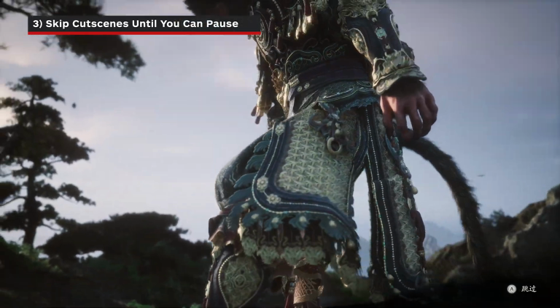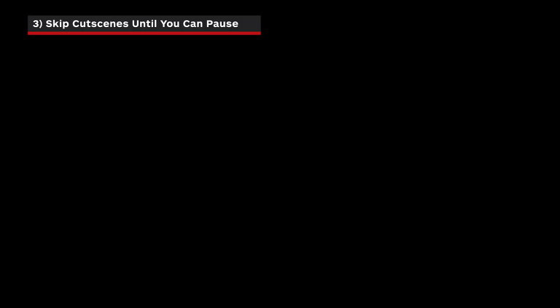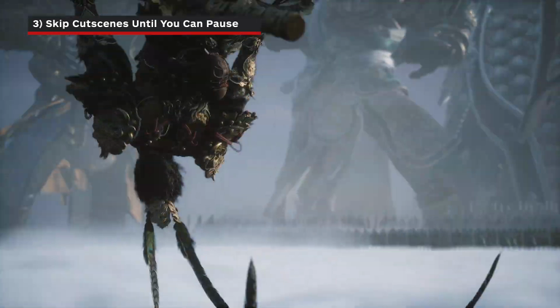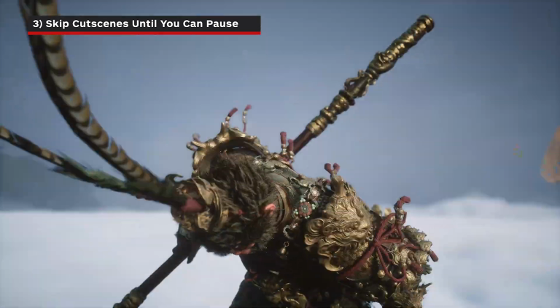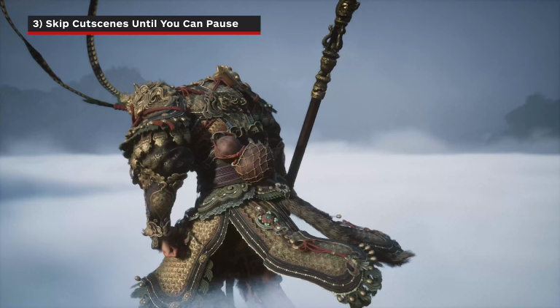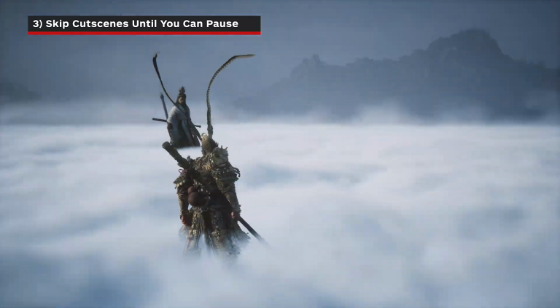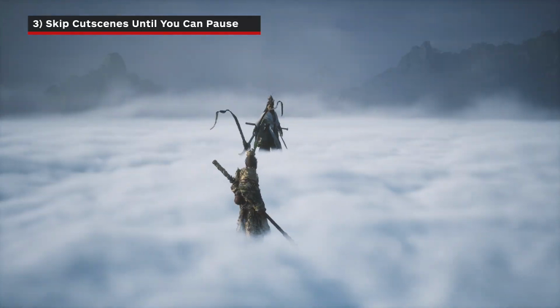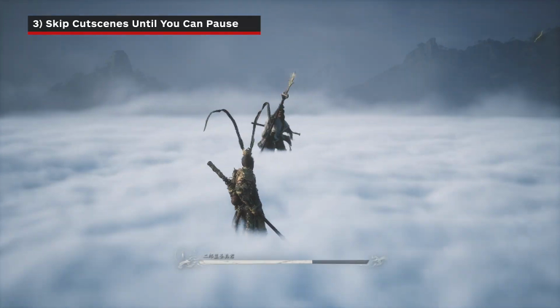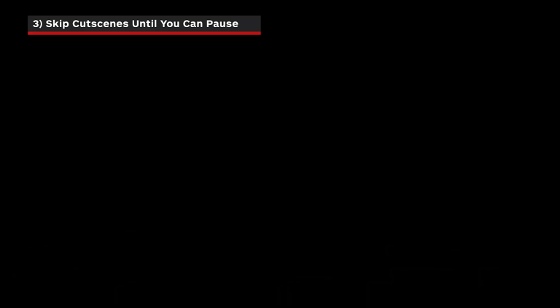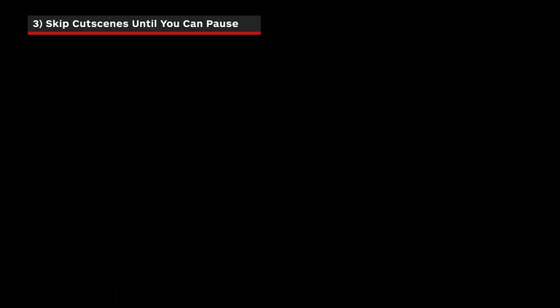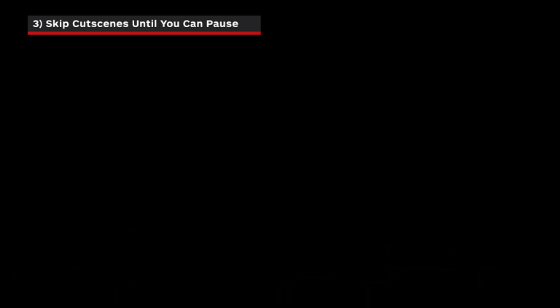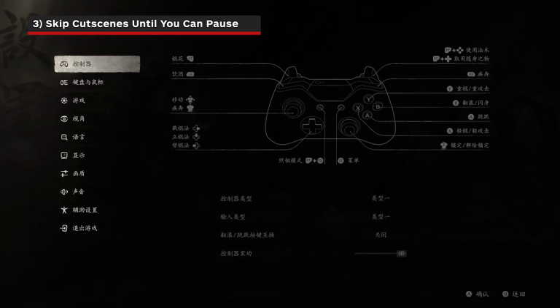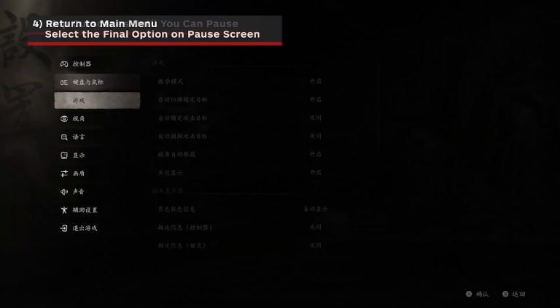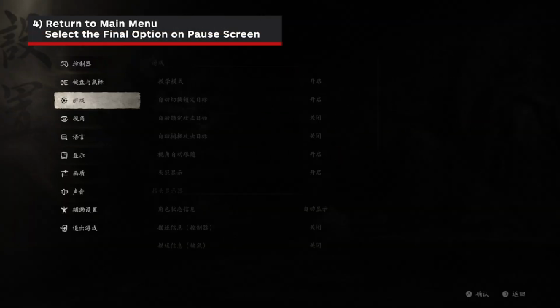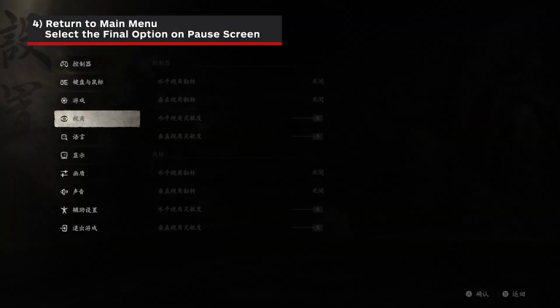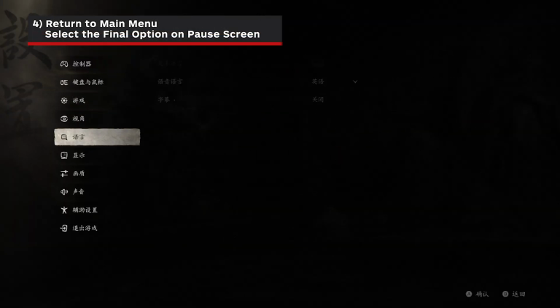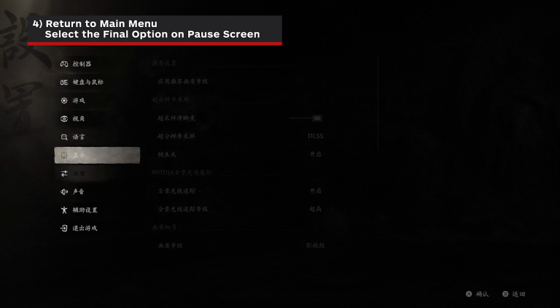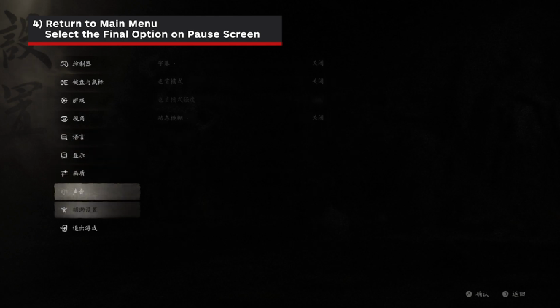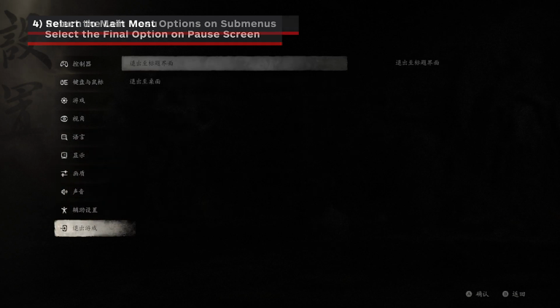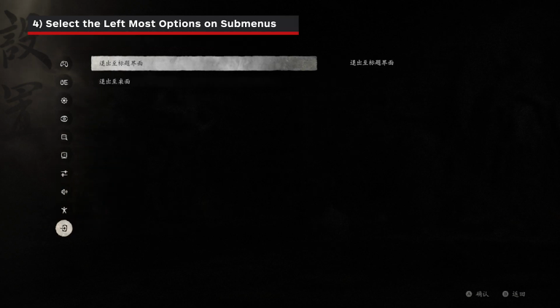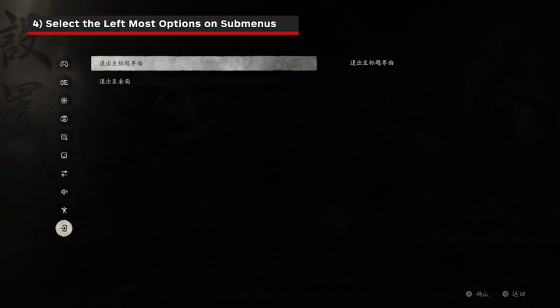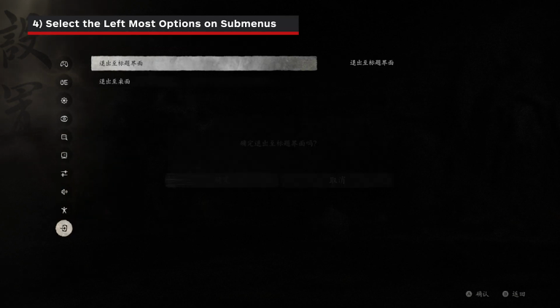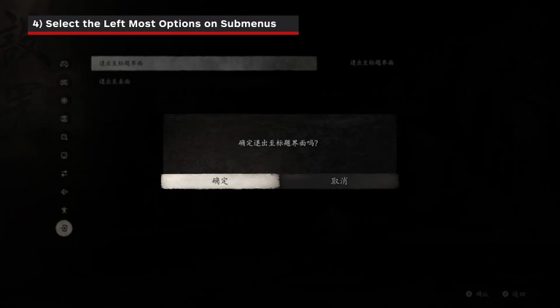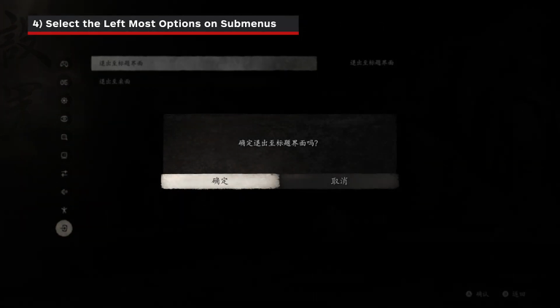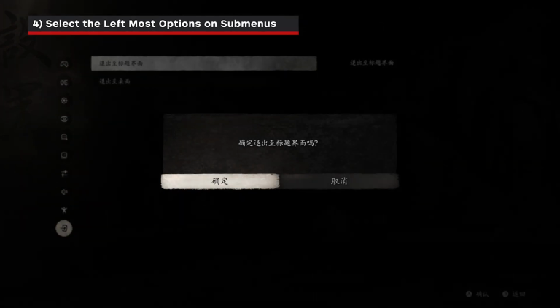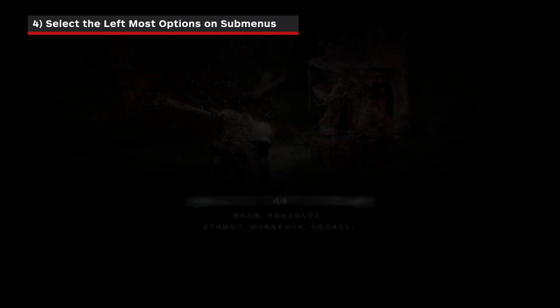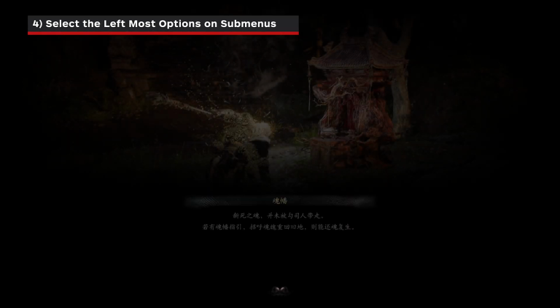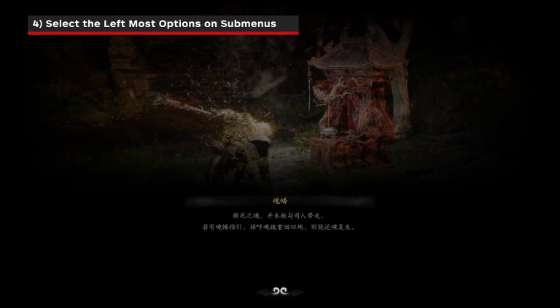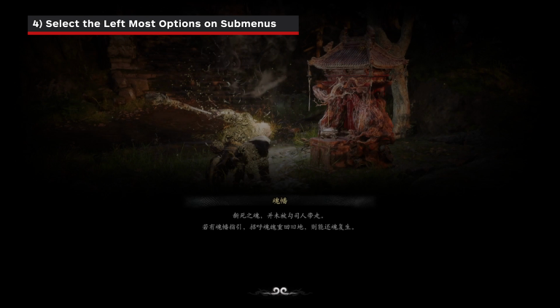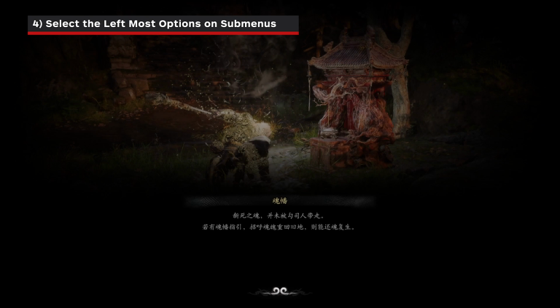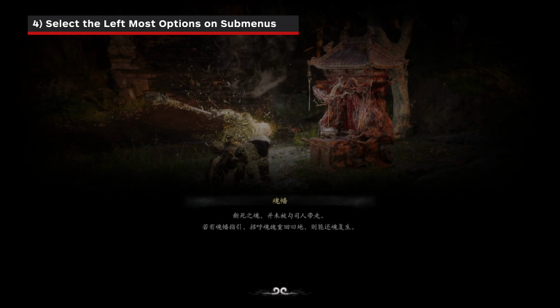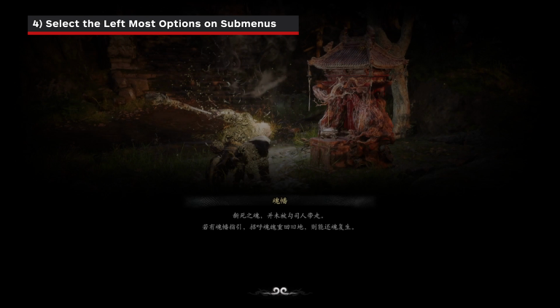Step 3: Once in game, get to a point where you can pause. Step 4: Select the last option on this menu and select the first submenu option, then select the left option to return to the main menu.